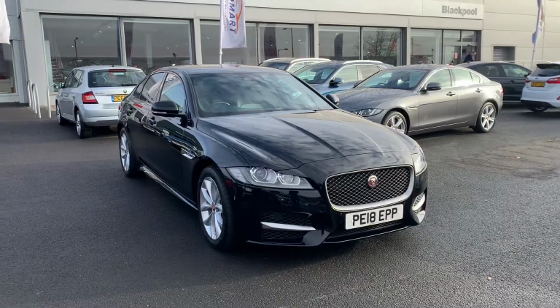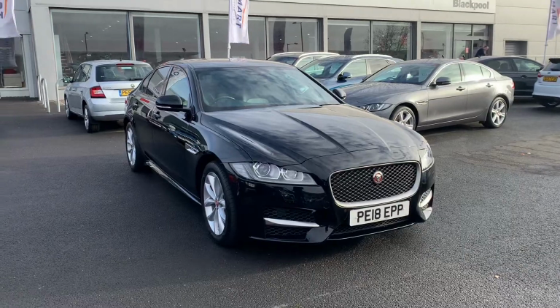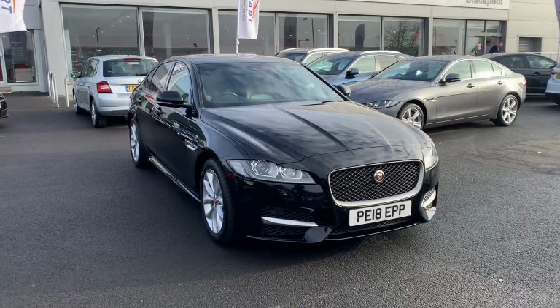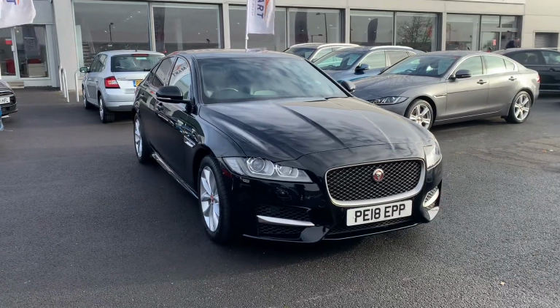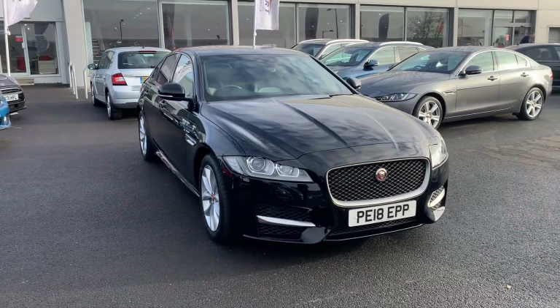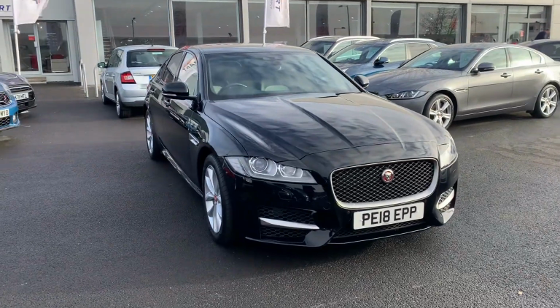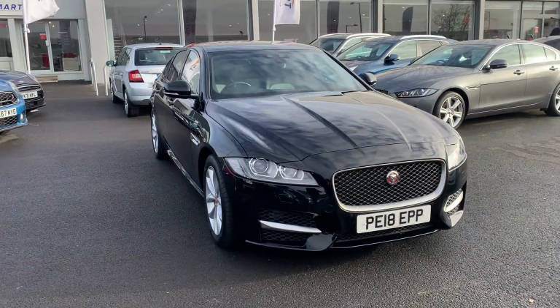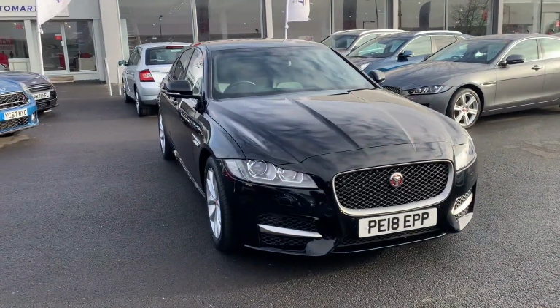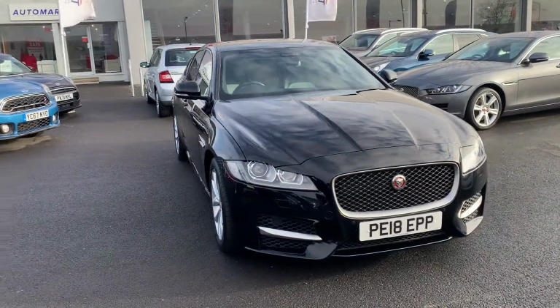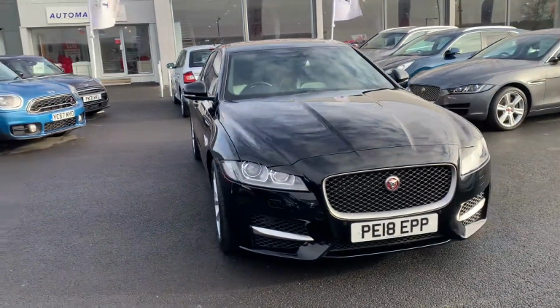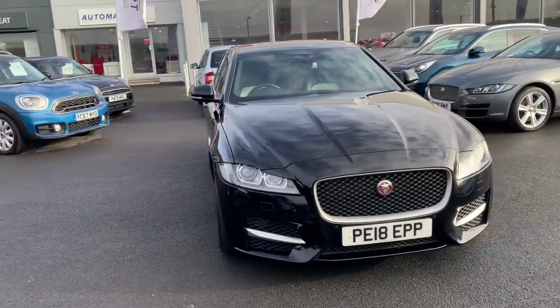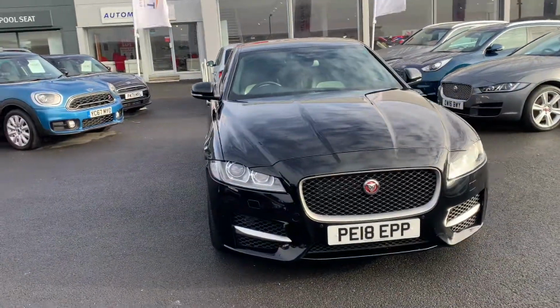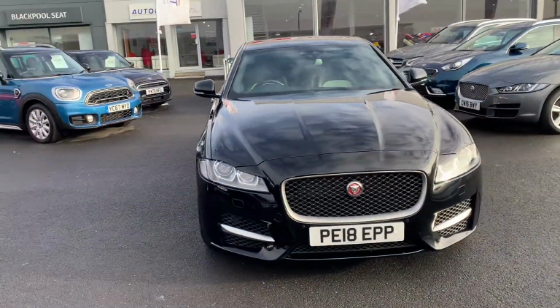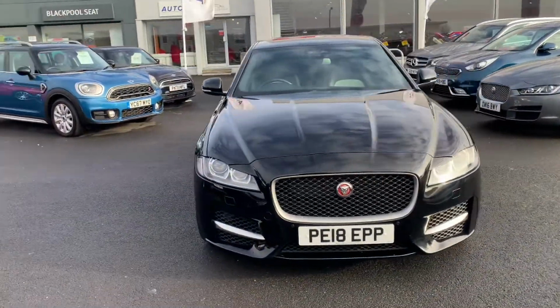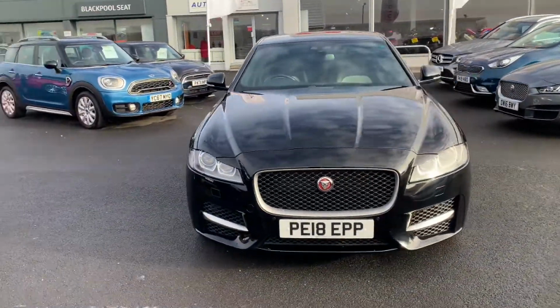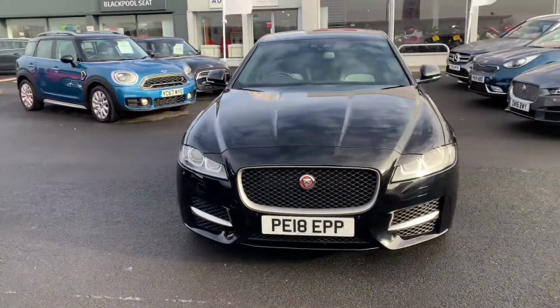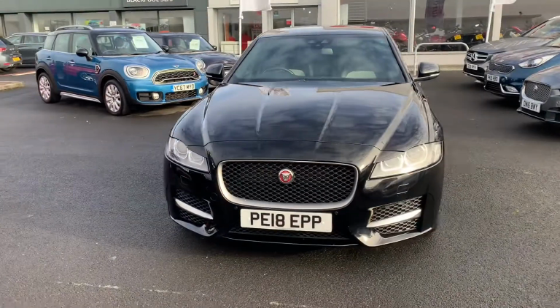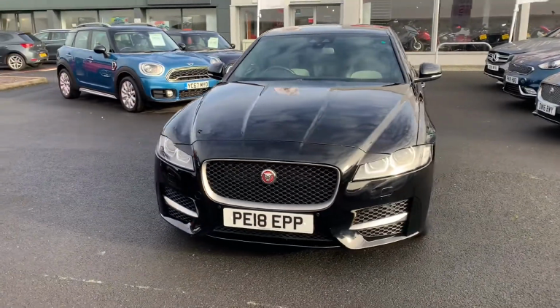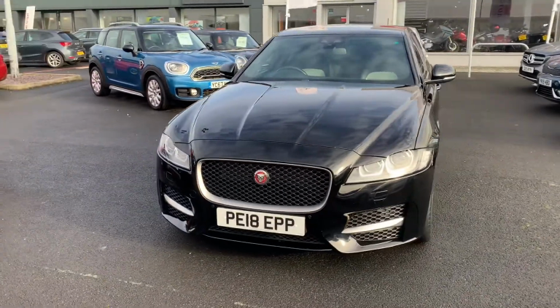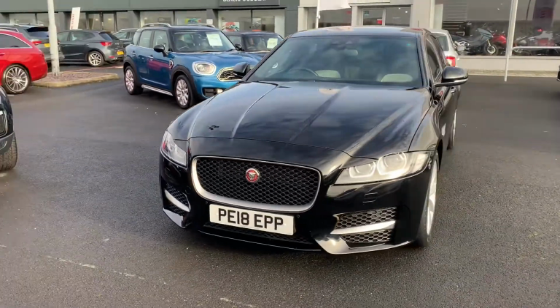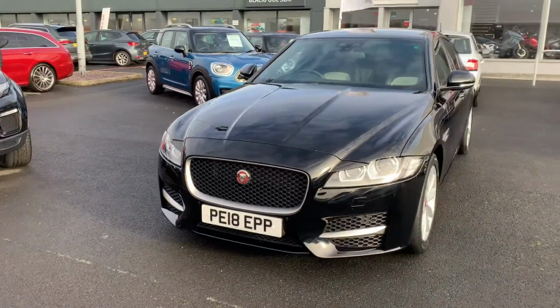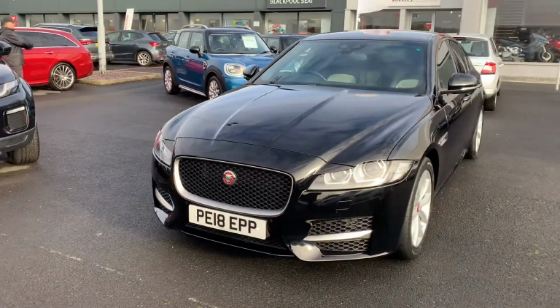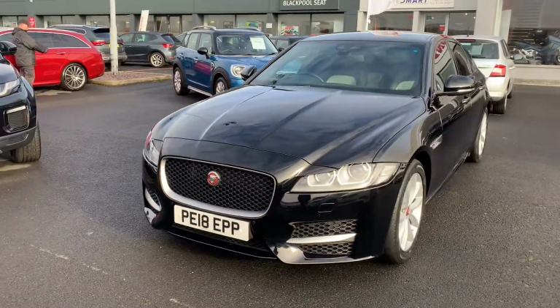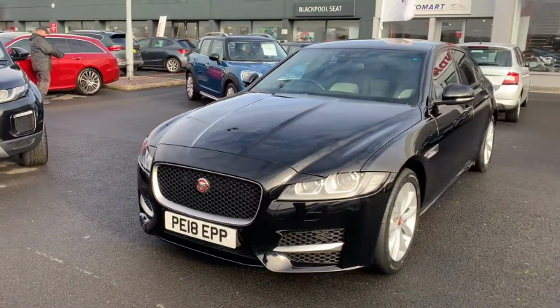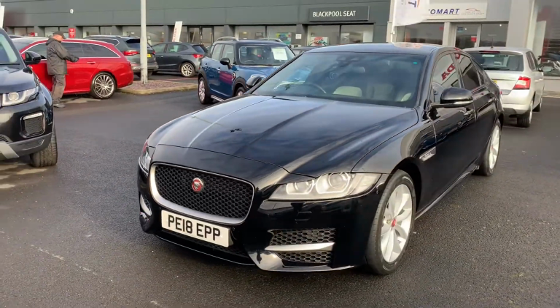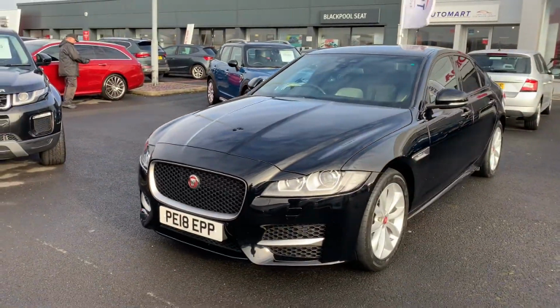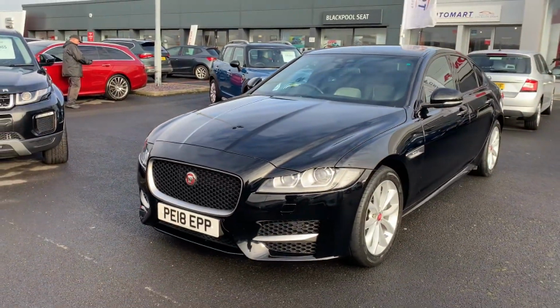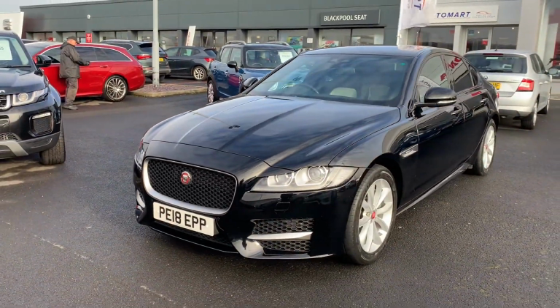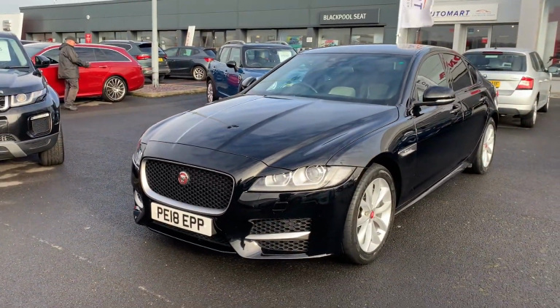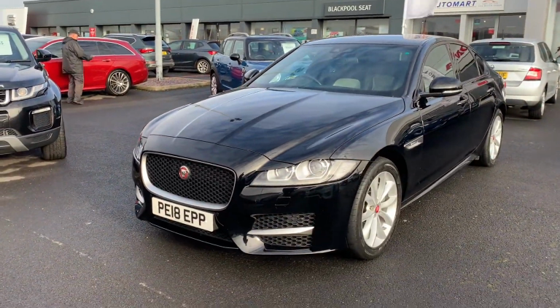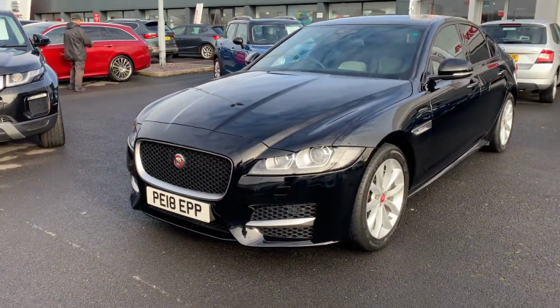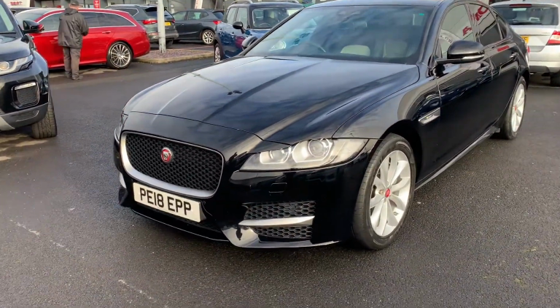Hi, it's Aiden here at Blackpool Automart. I'm showing you around this Jaguar XF, W1 stock. This is the R Sport model, finished off in metallic black.